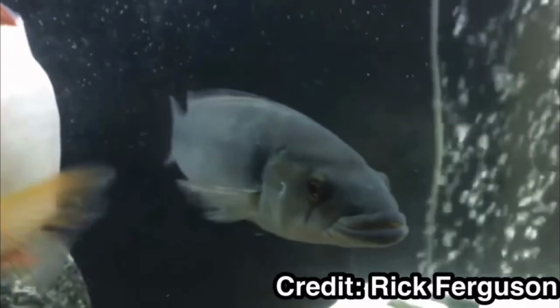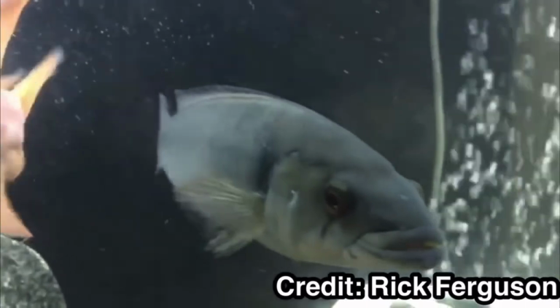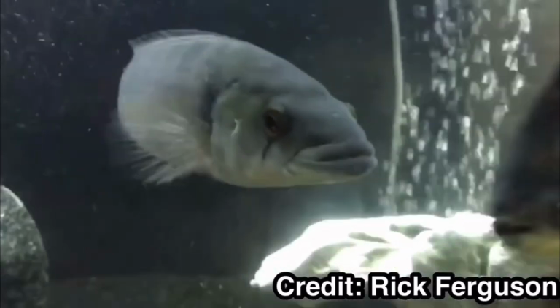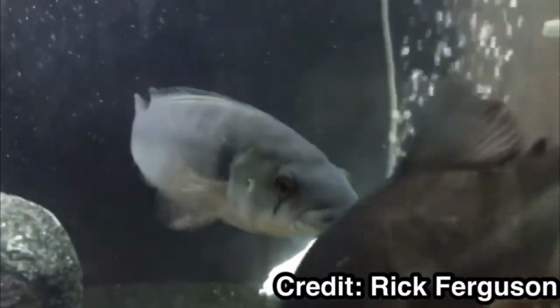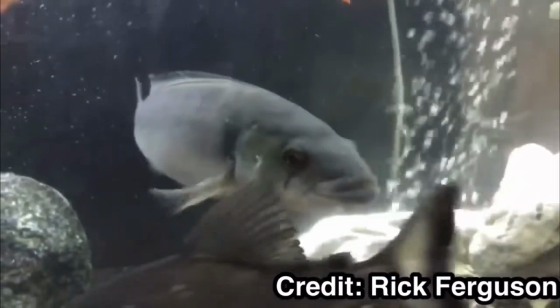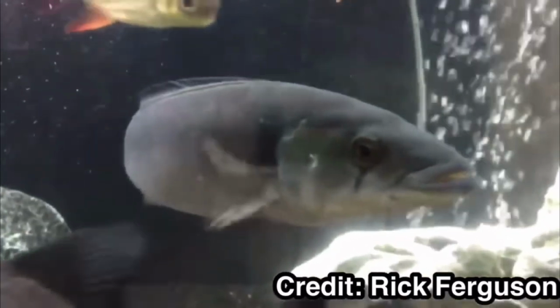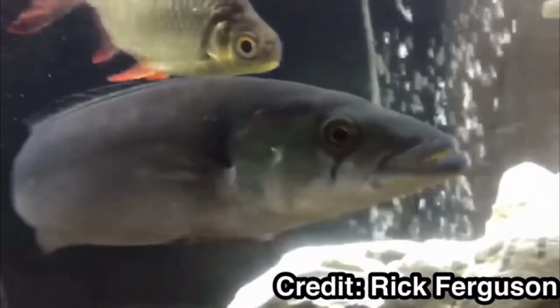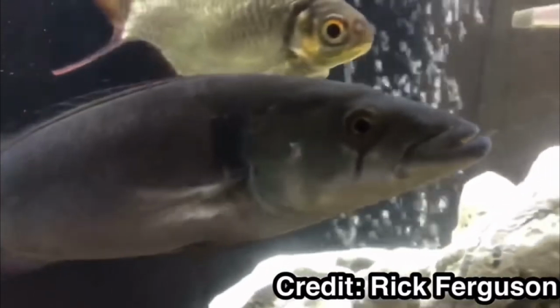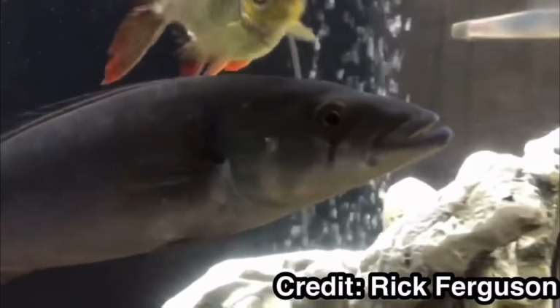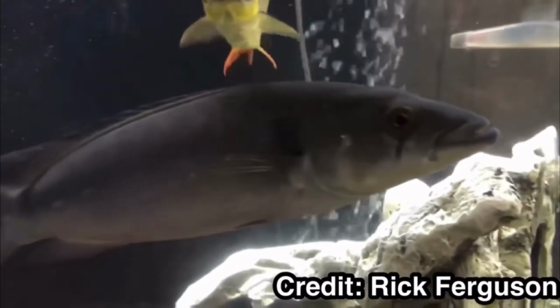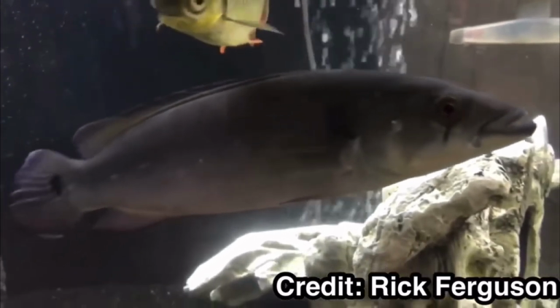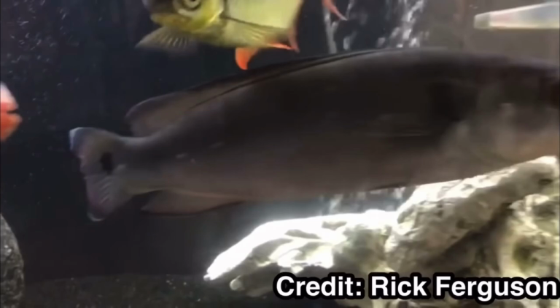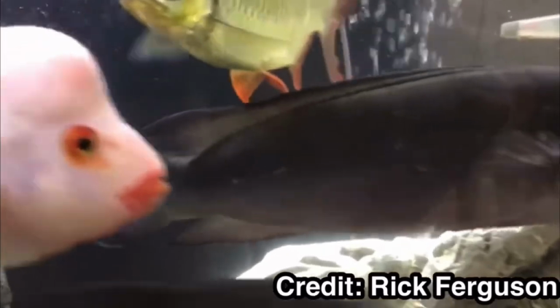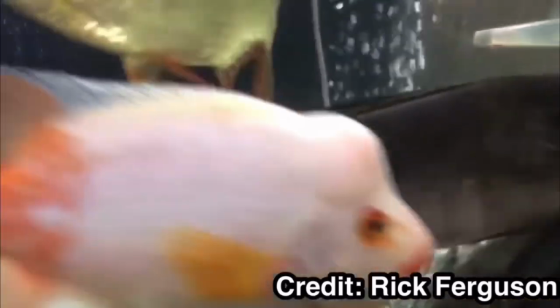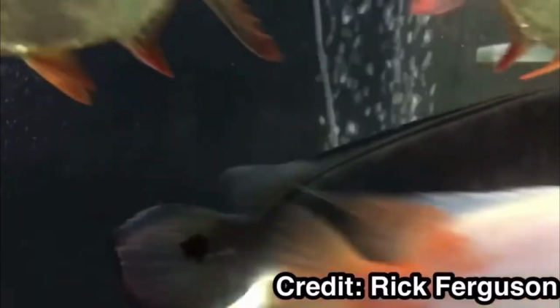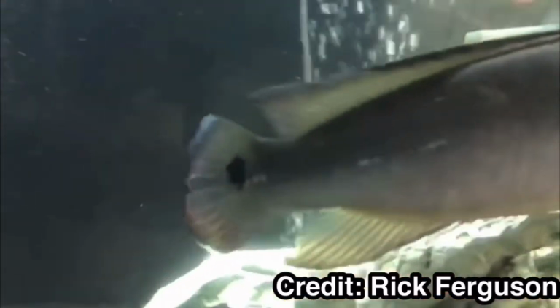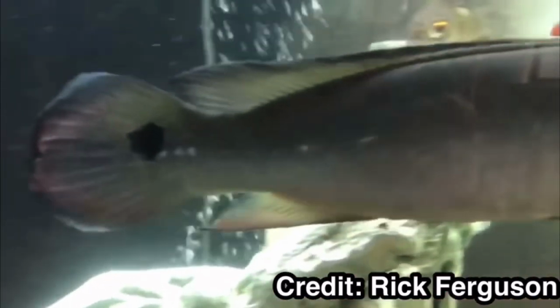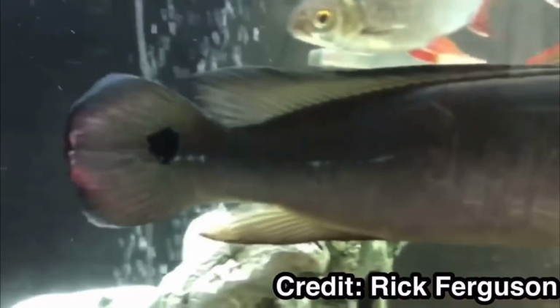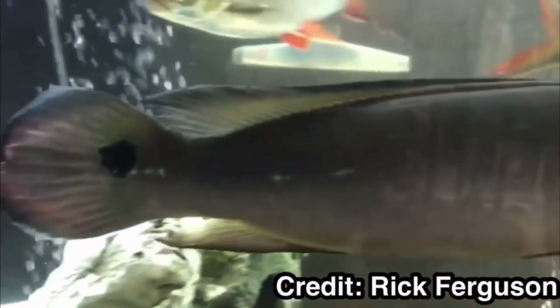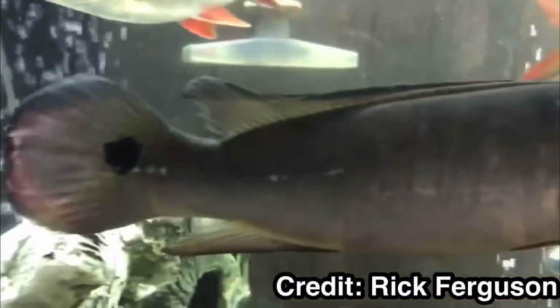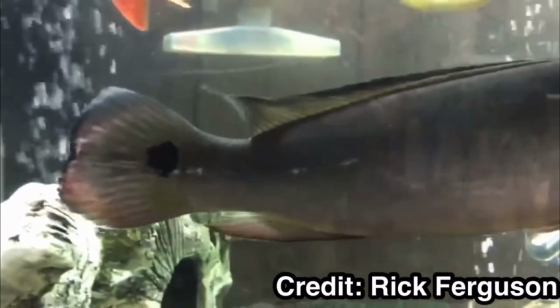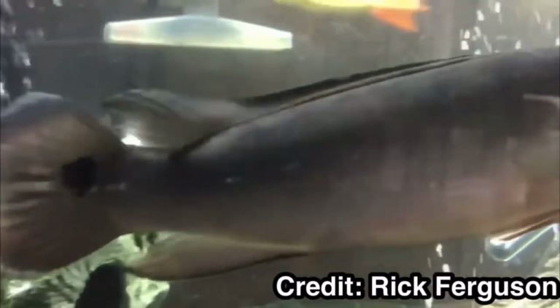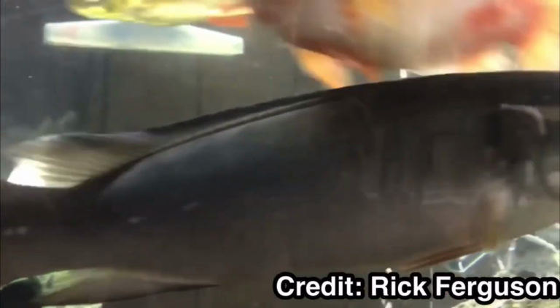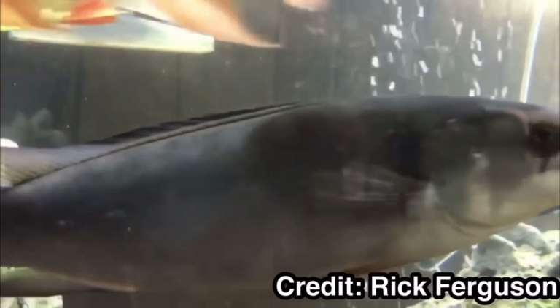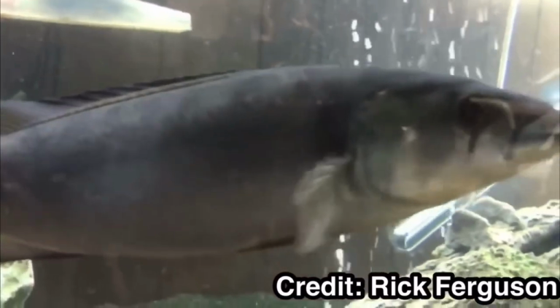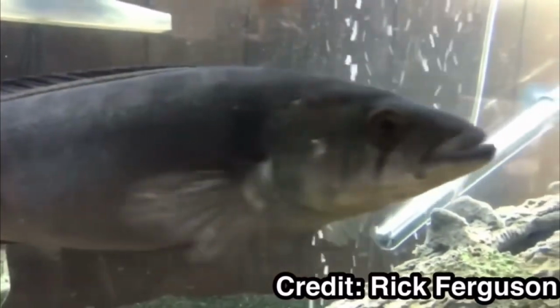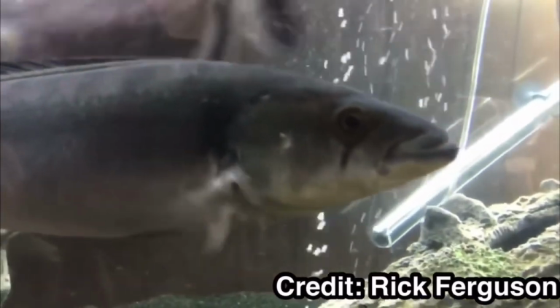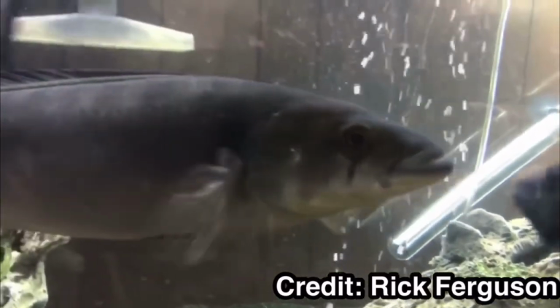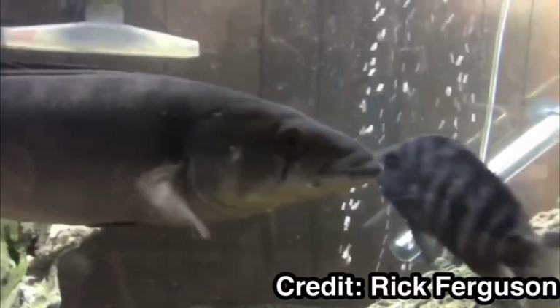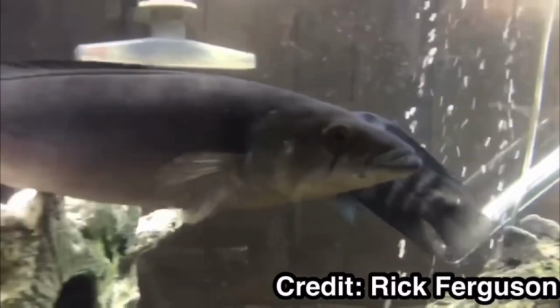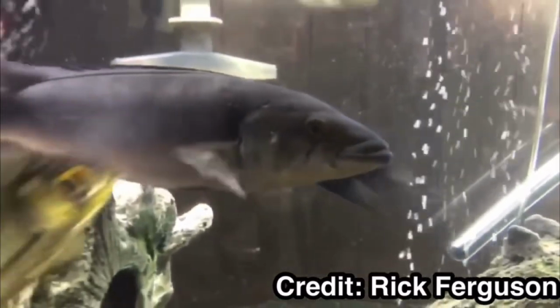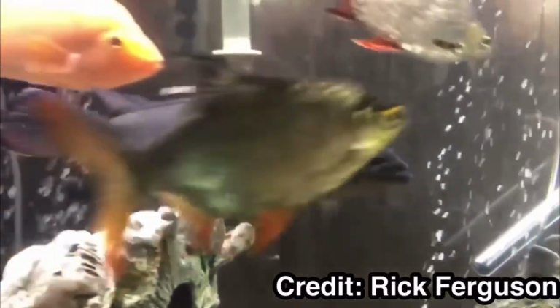They are for the most part omnivores with a protein-heavy necessity. When feeding them, use a cichlid pellet as a staple, but also give them some live foods or freeze-dried.